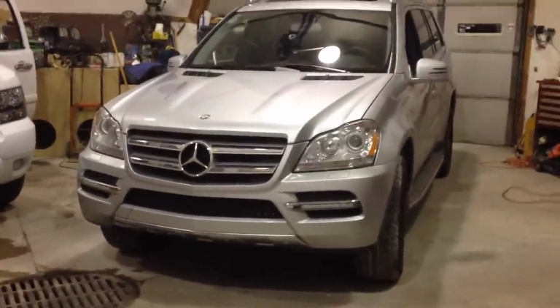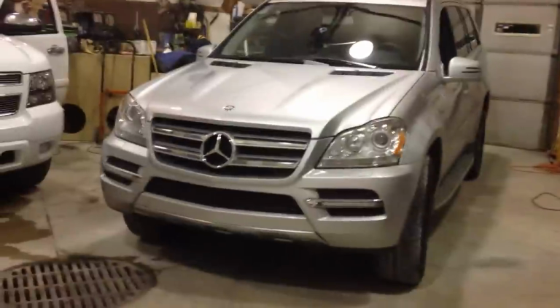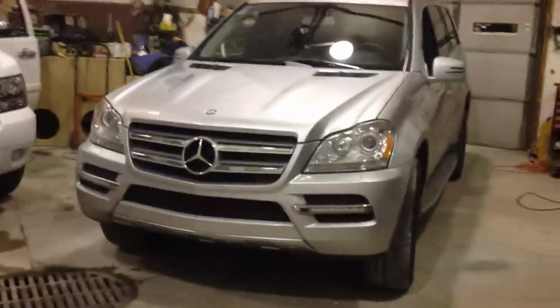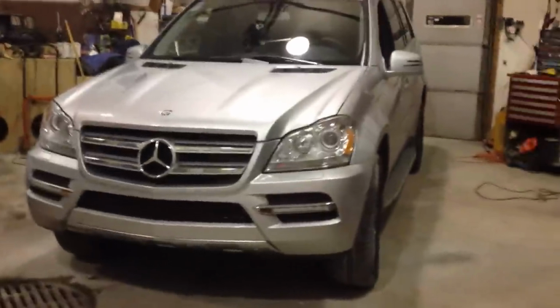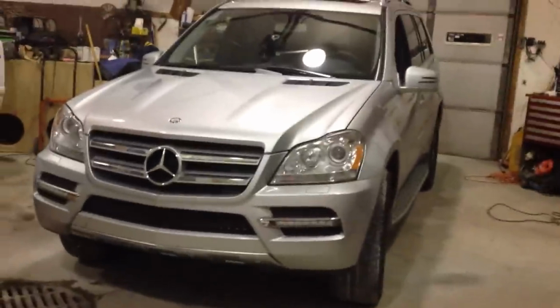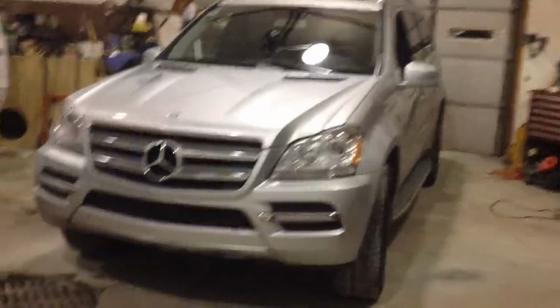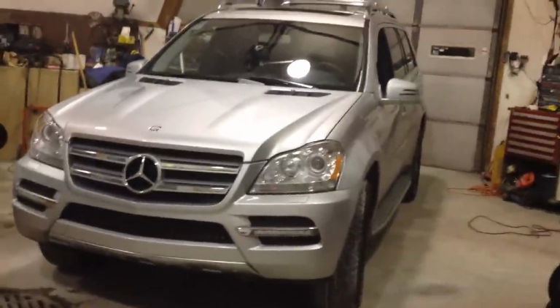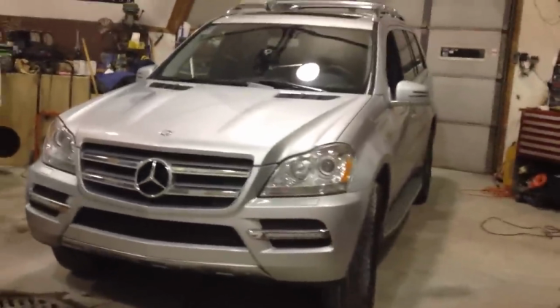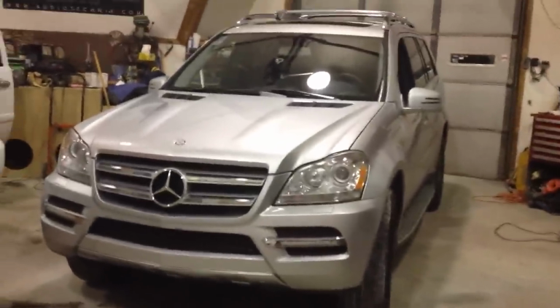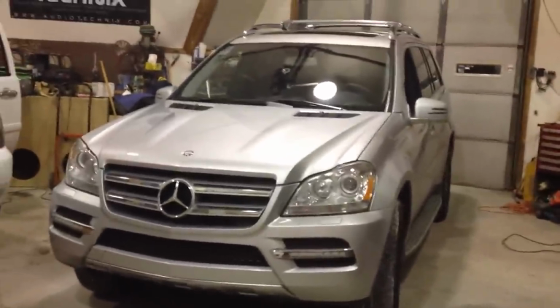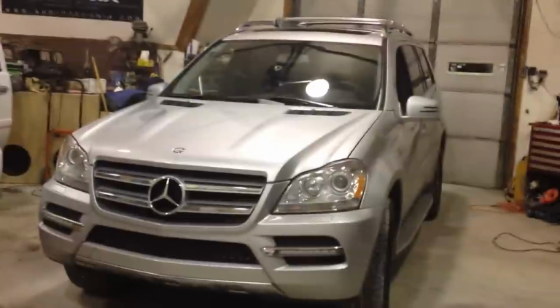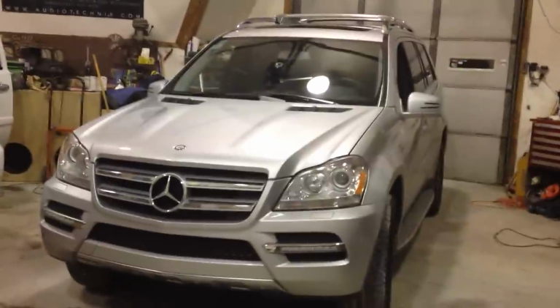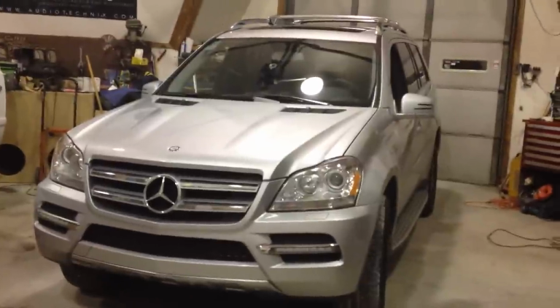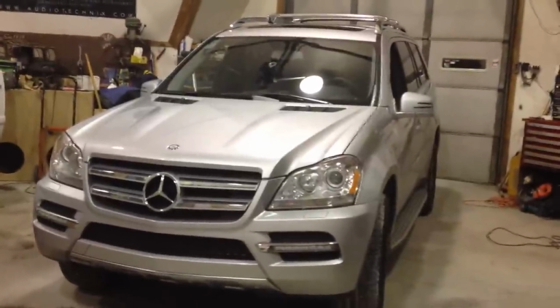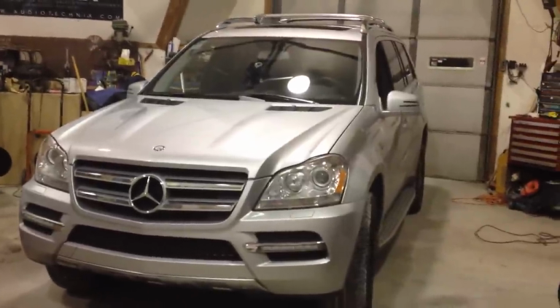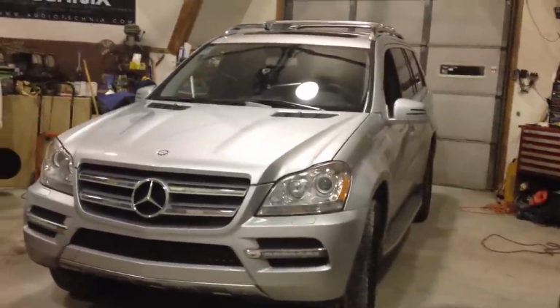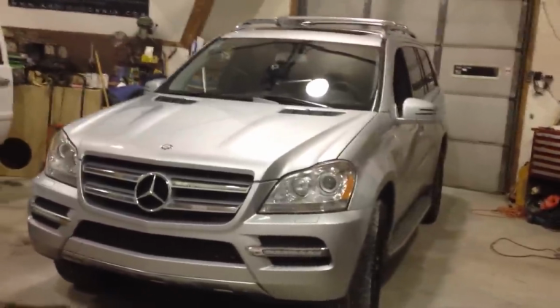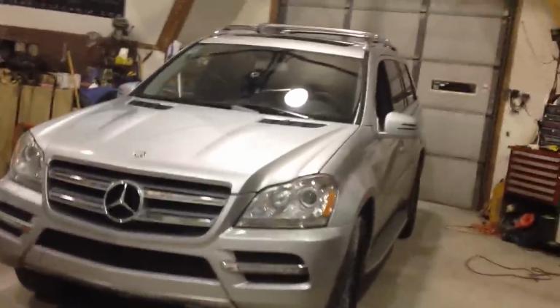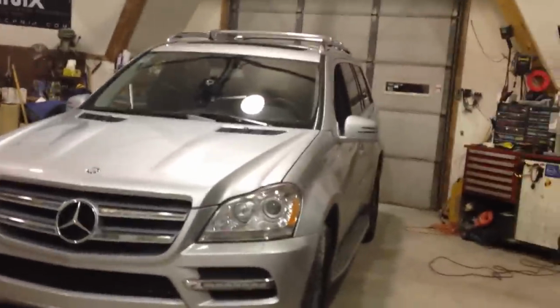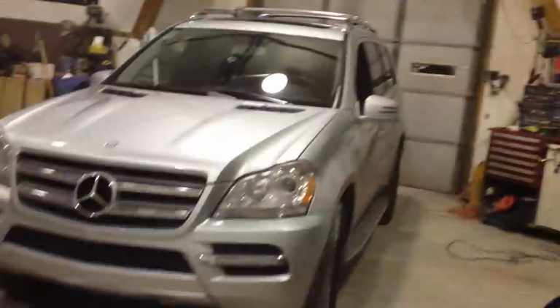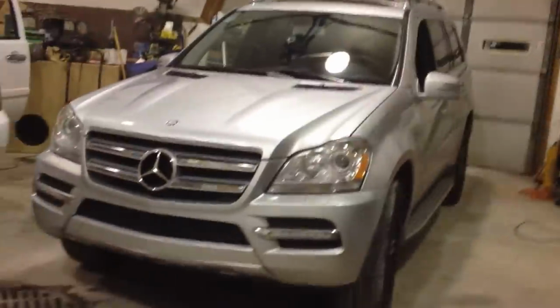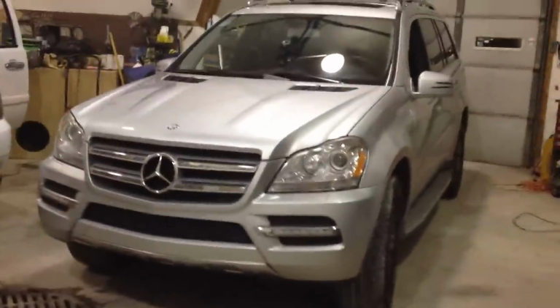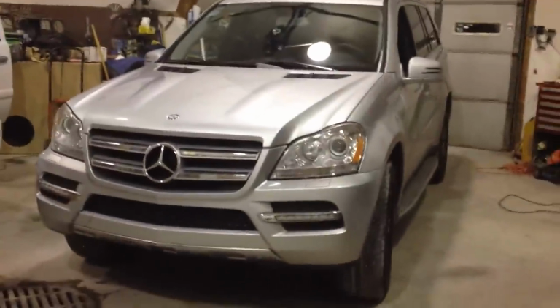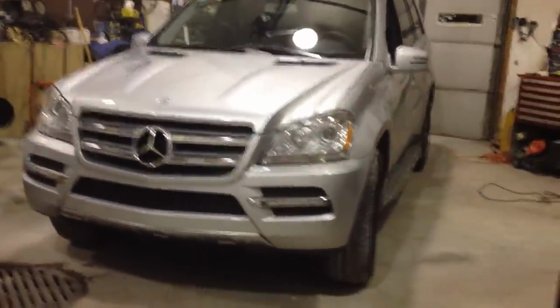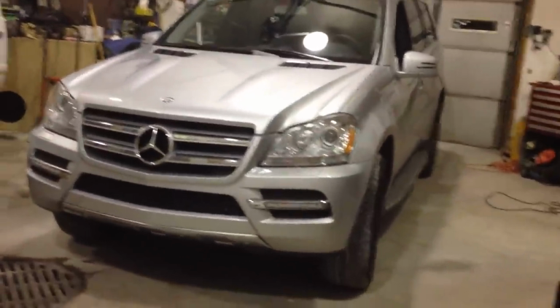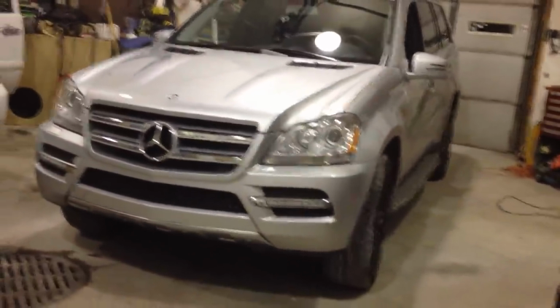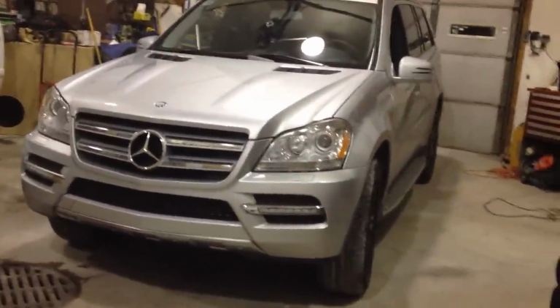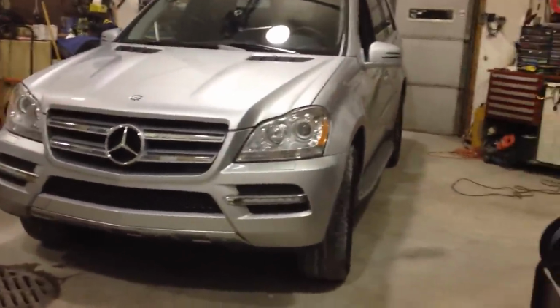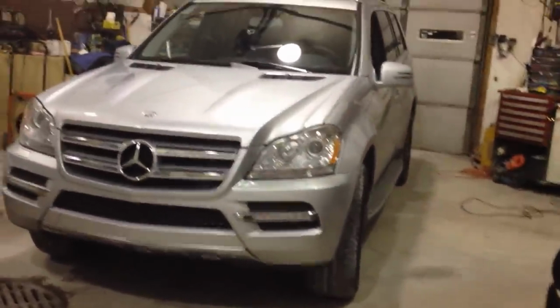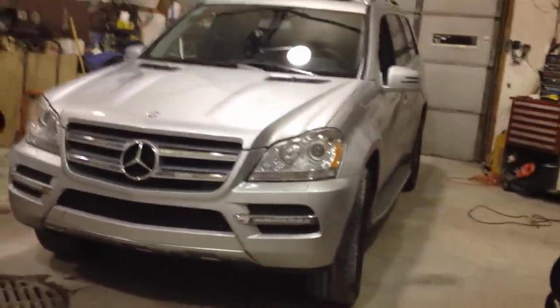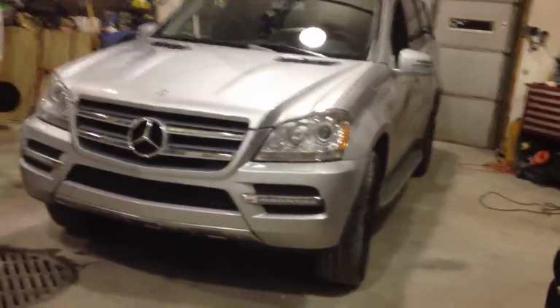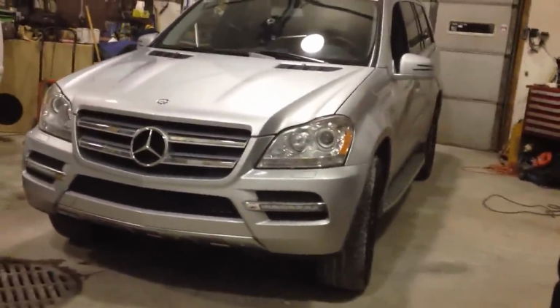Today we're installing a remote car starter — a Directed Express Start — in a 2012 Mercedes GL450. This is a plug-and-play installation that they claim takes about 15 minutes, but as we found out, it takes more like 45 minutes to an hour if you don't know where everything is.